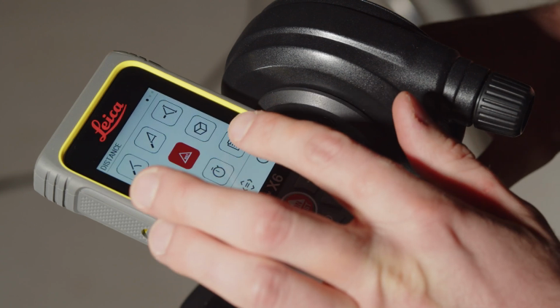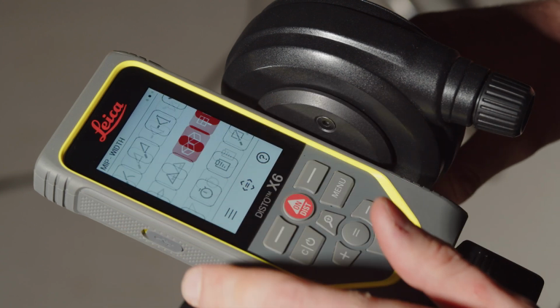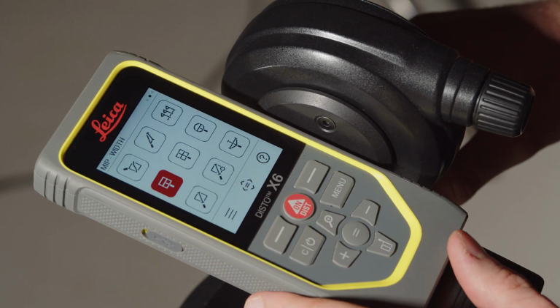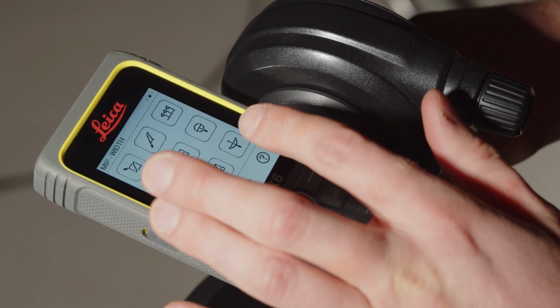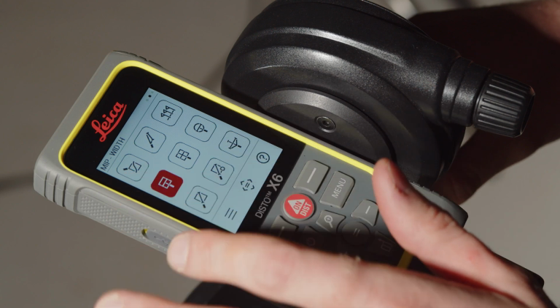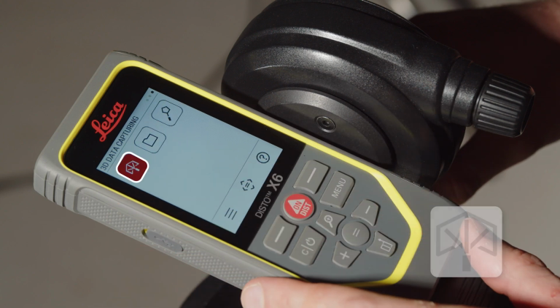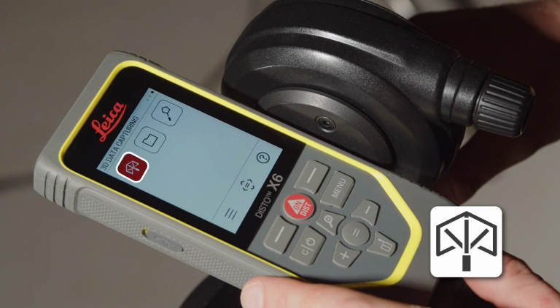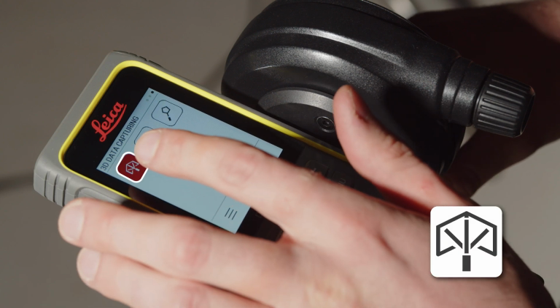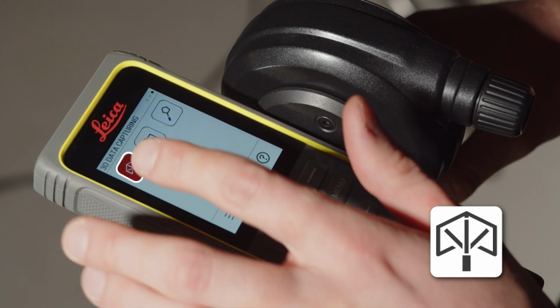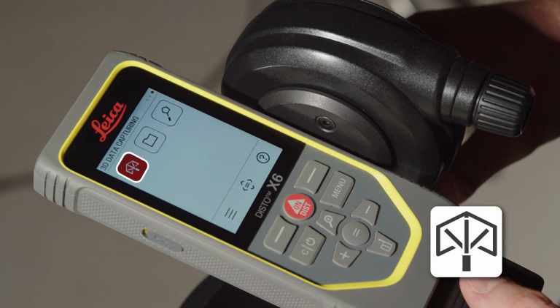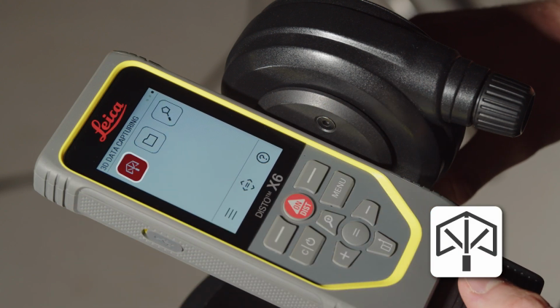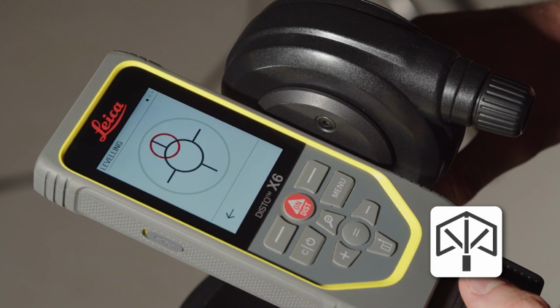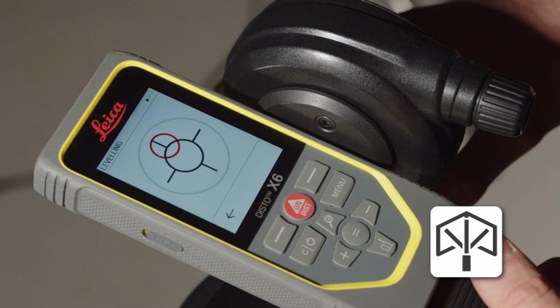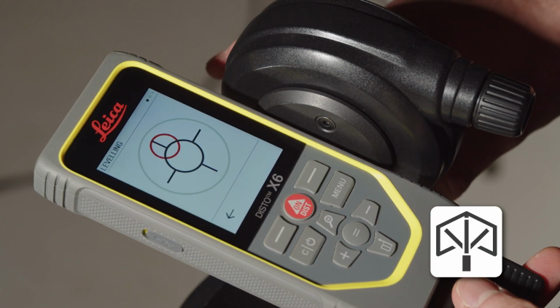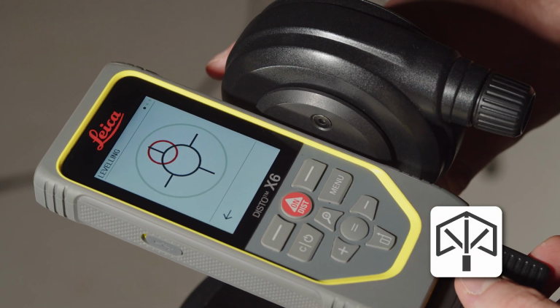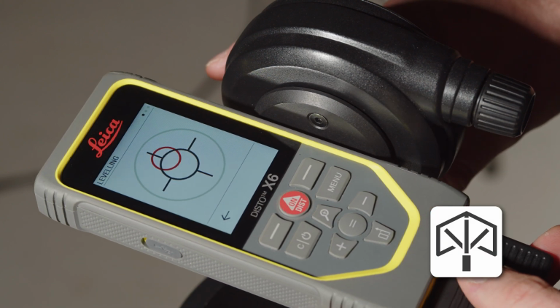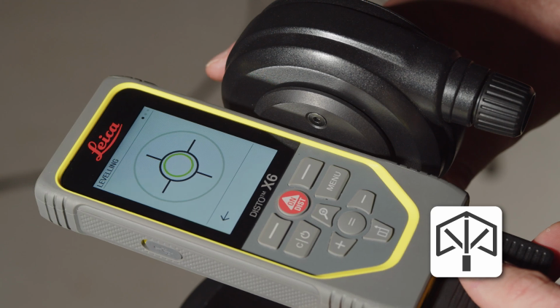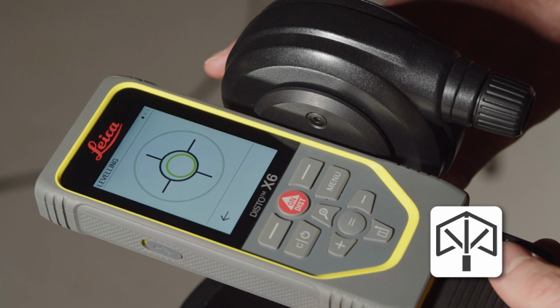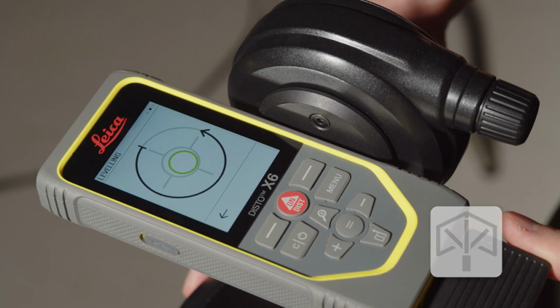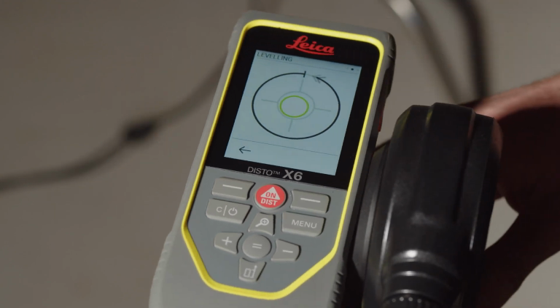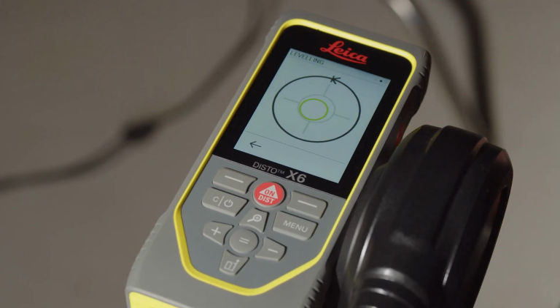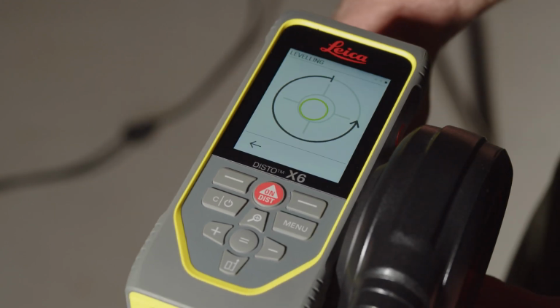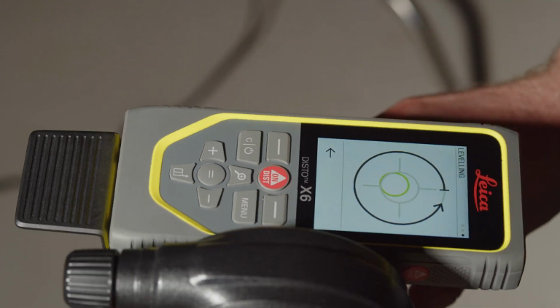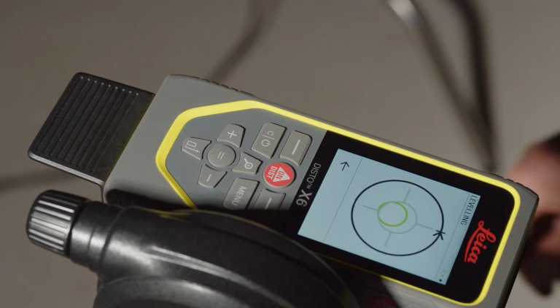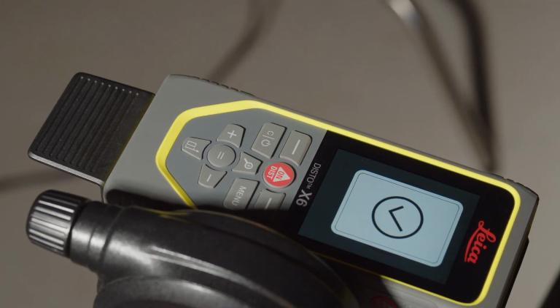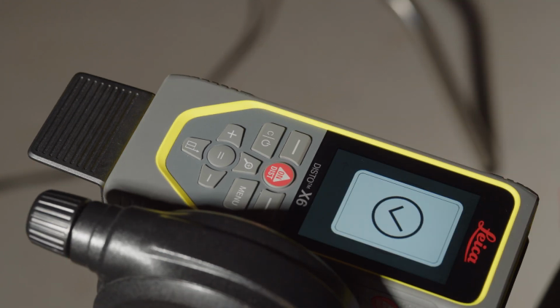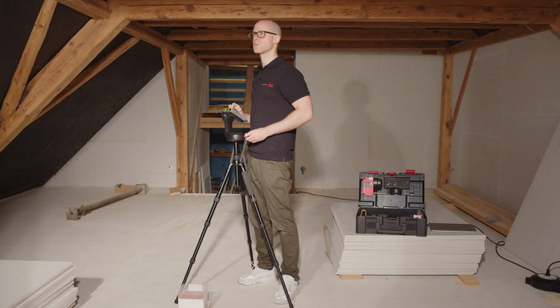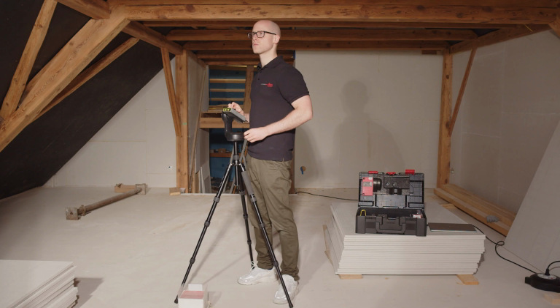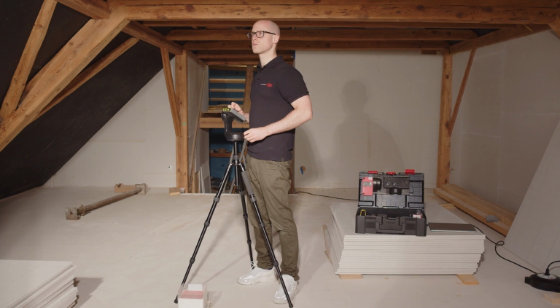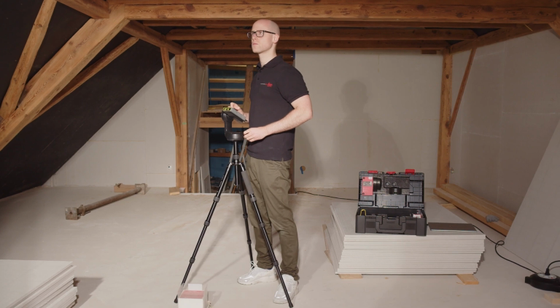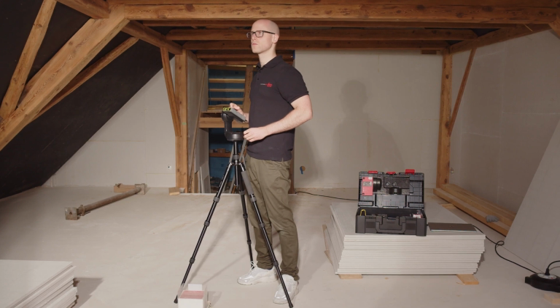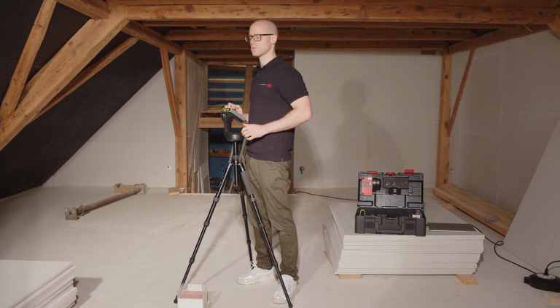Turn on your Disto, press the menu key and select 3D data capturing. The leveling will start automatically. Just follow the steps shown on the display. When leveling is finished, the device is ready to measure the first point.